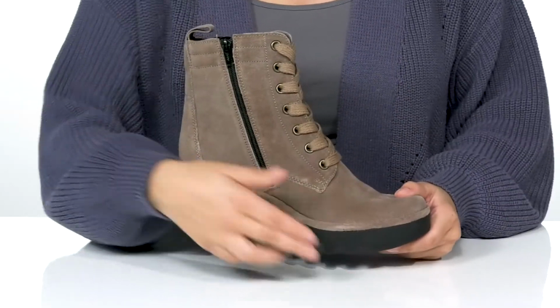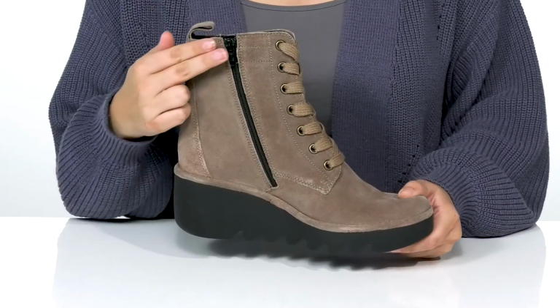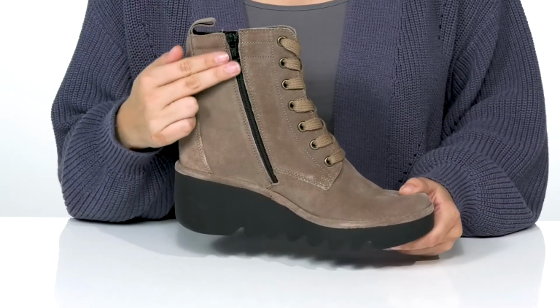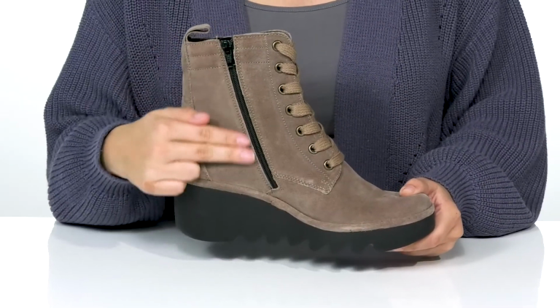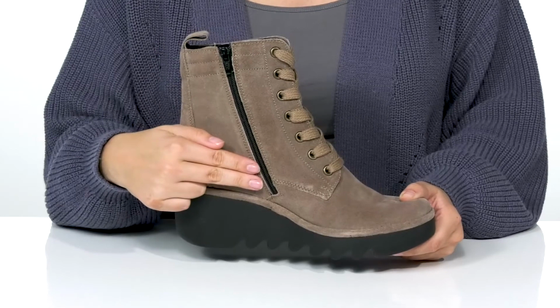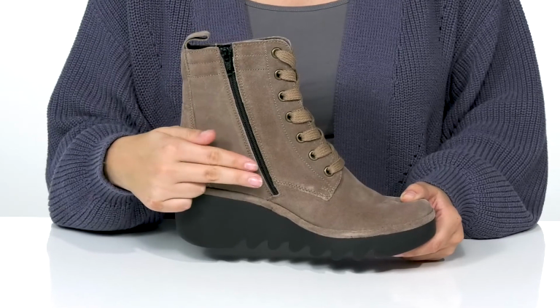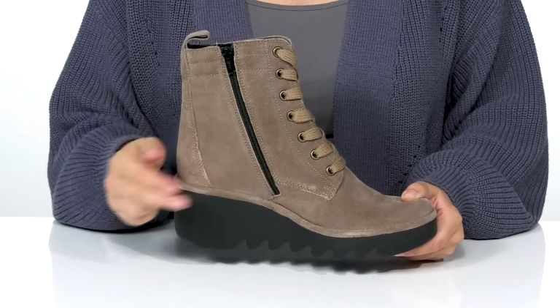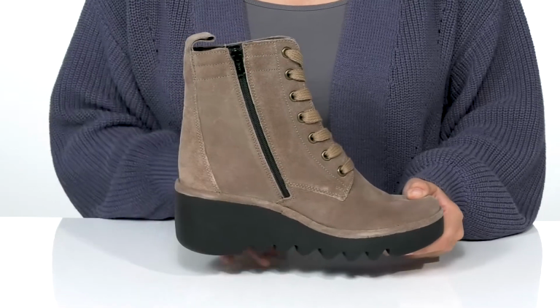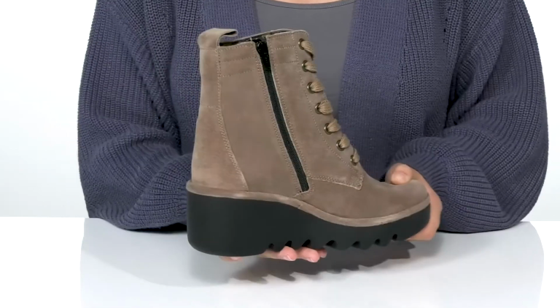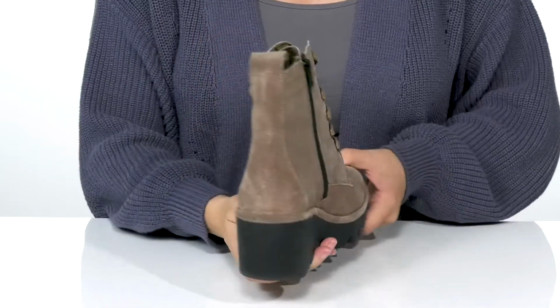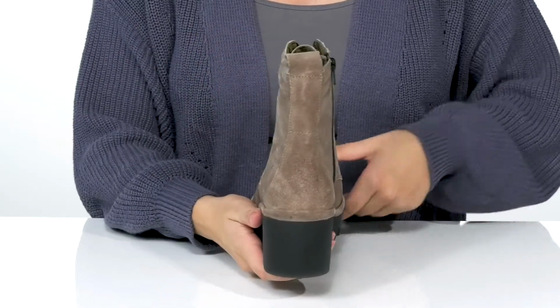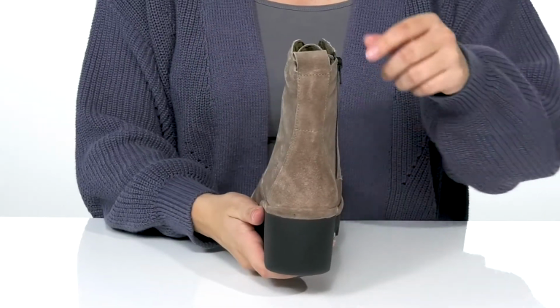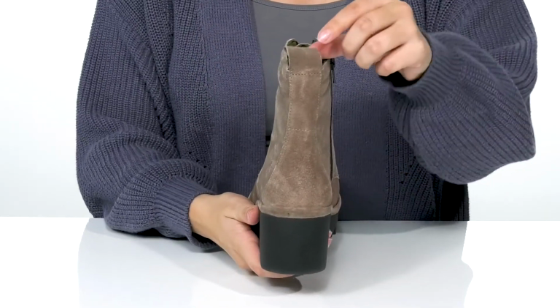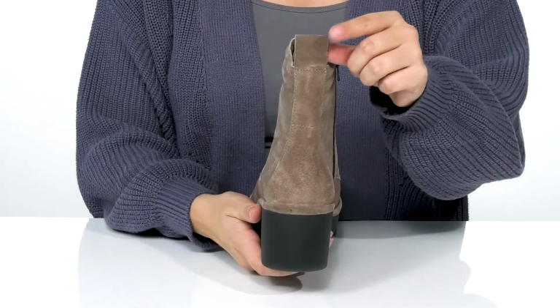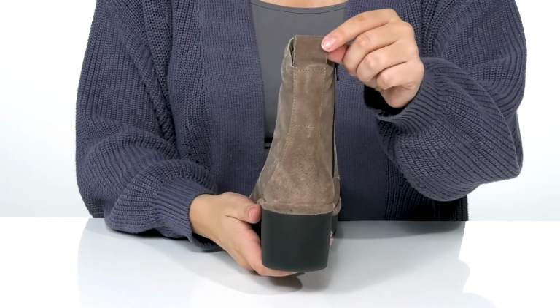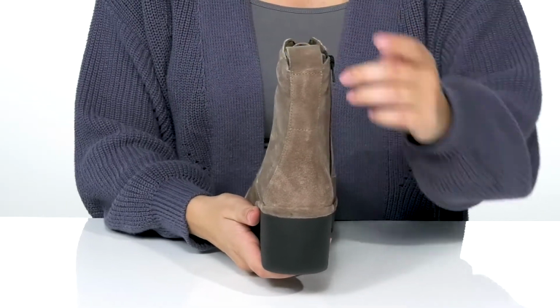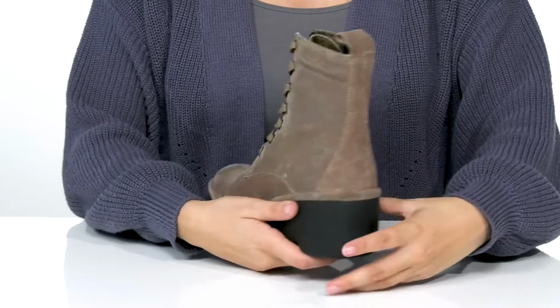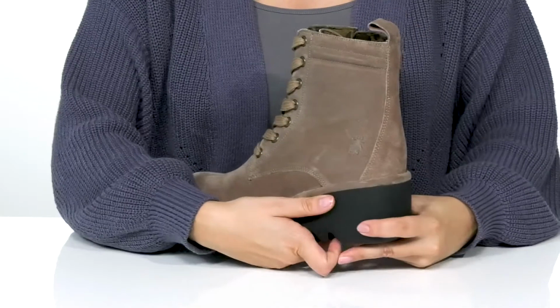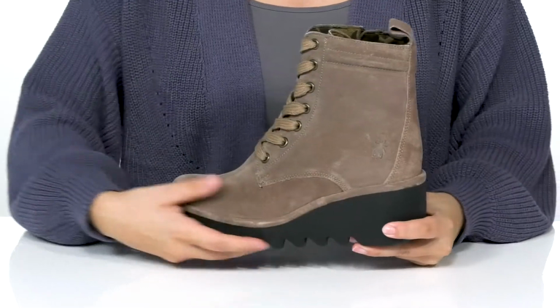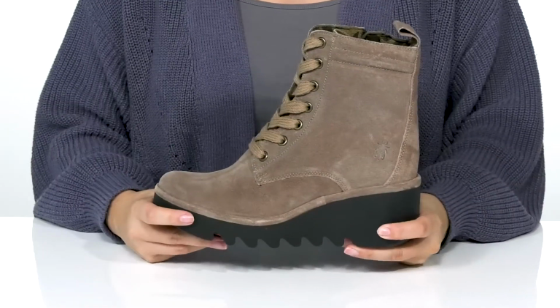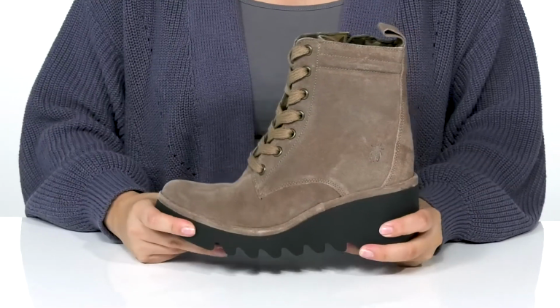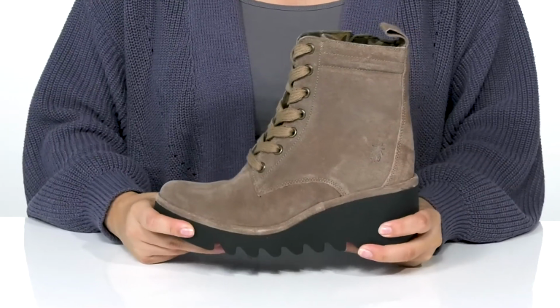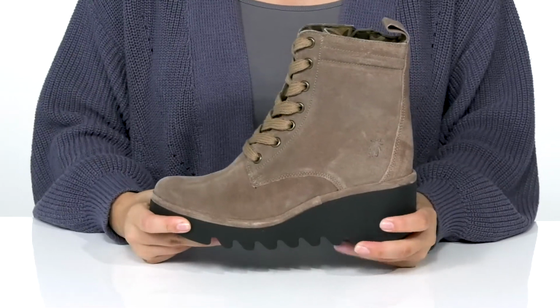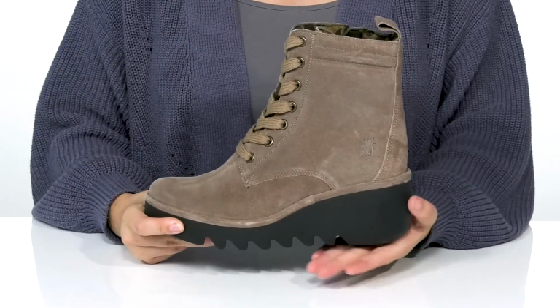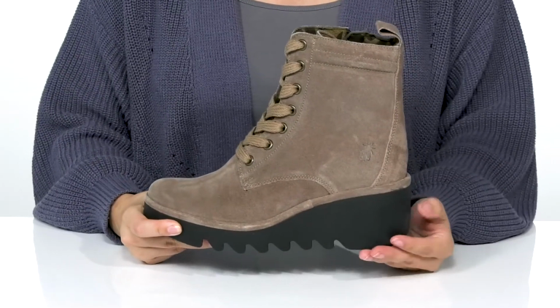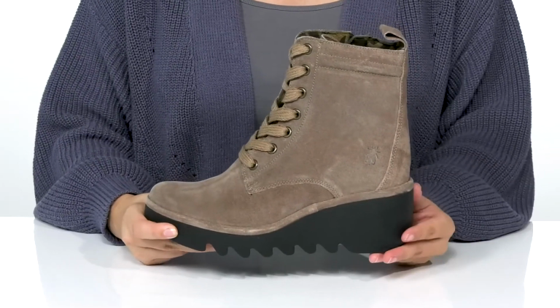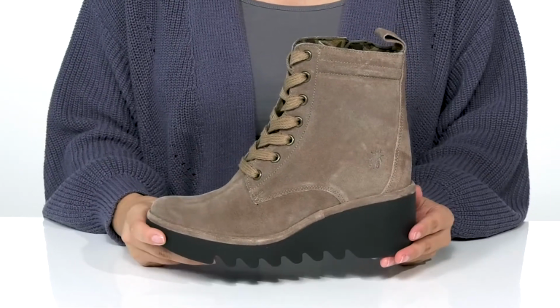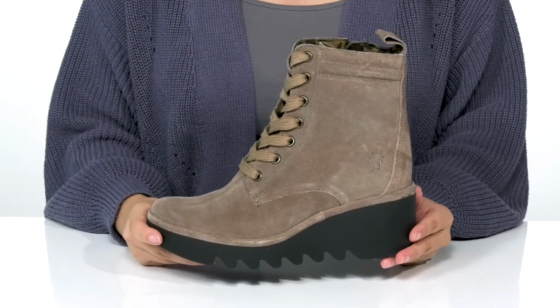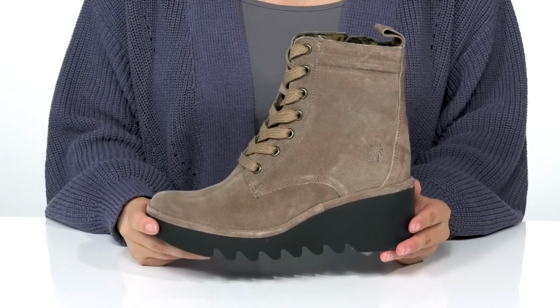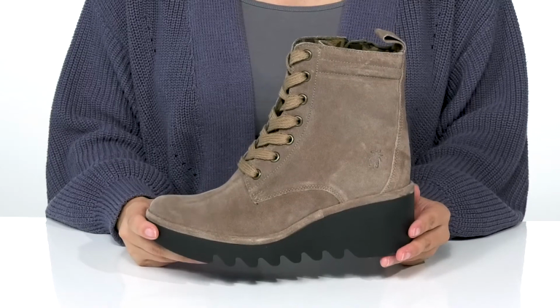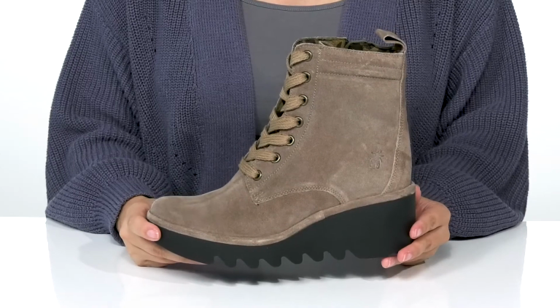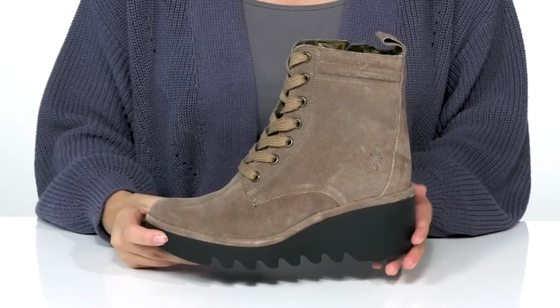These also have a fully functioning zipper which allows you to slip these on very easily. The back has a pull tab to help you slip them on. That flexible midsole has a wedged heel that will boost you up about two inches in height.